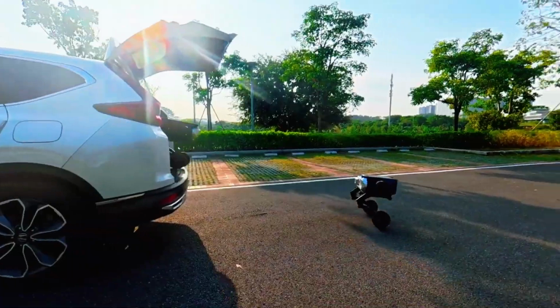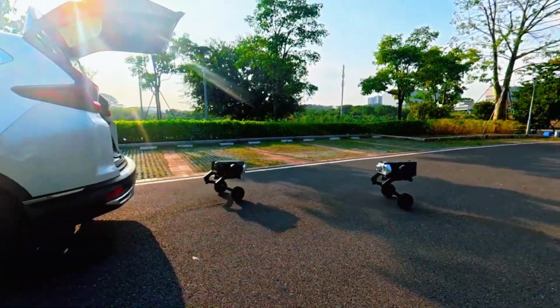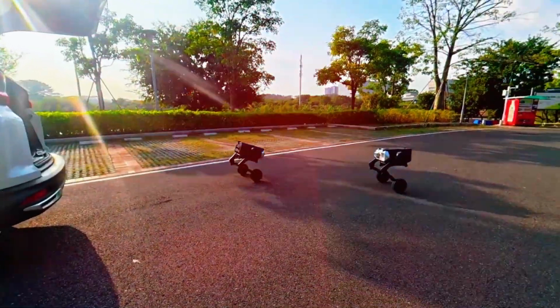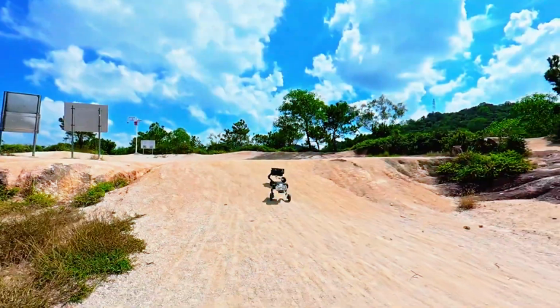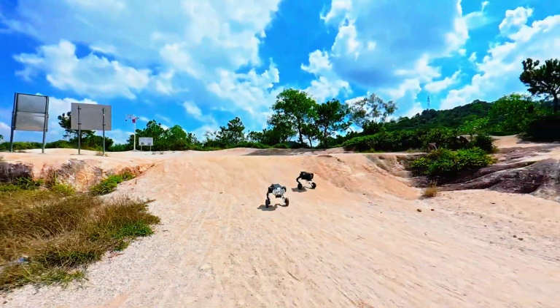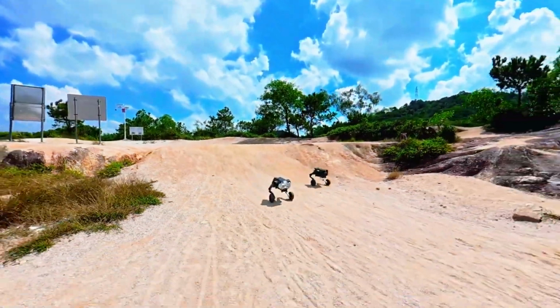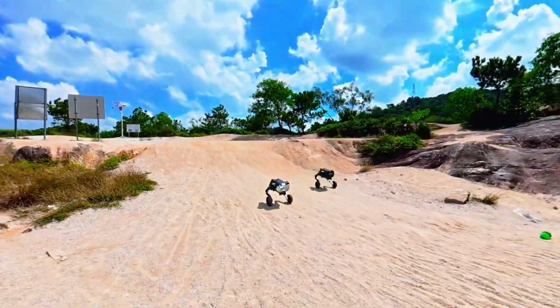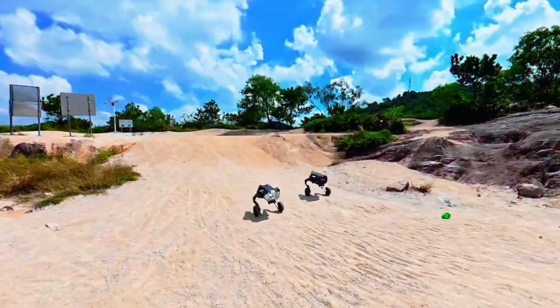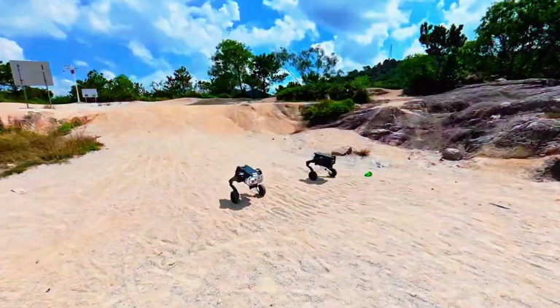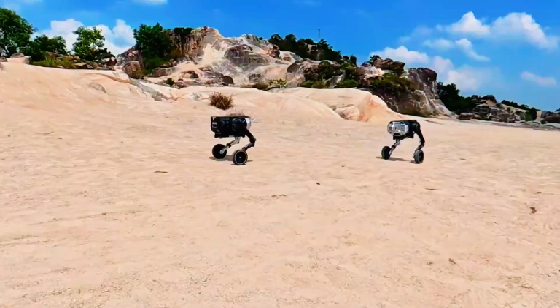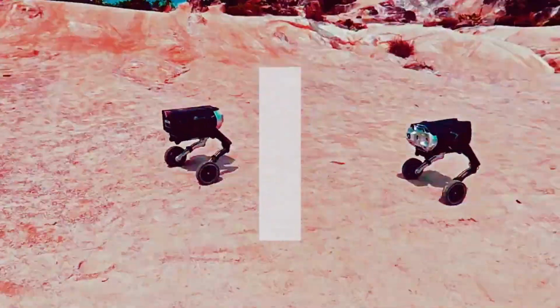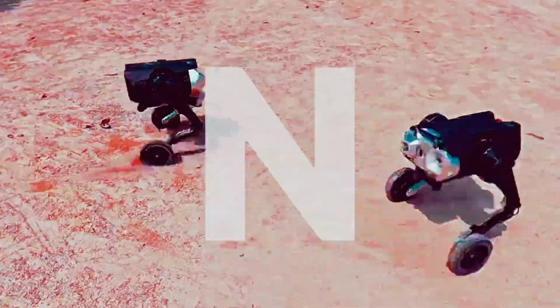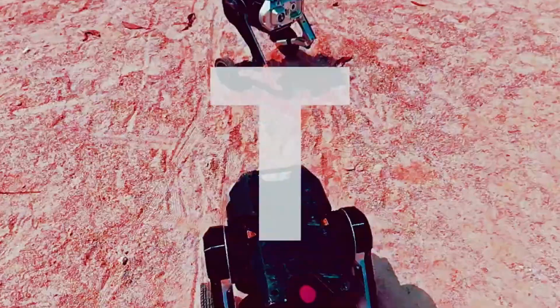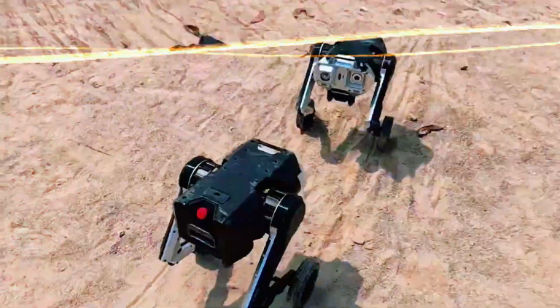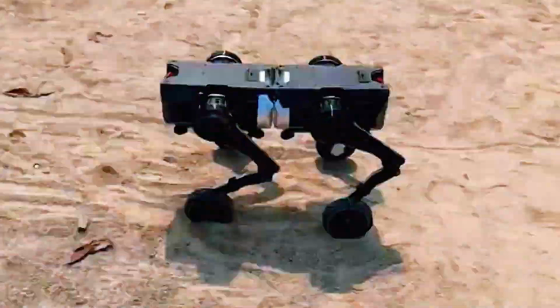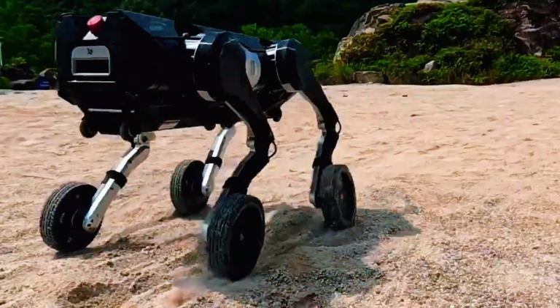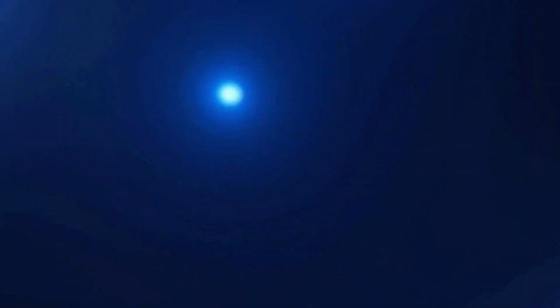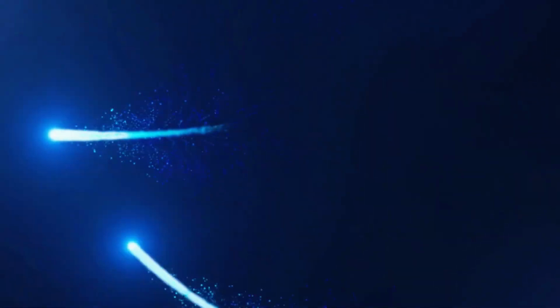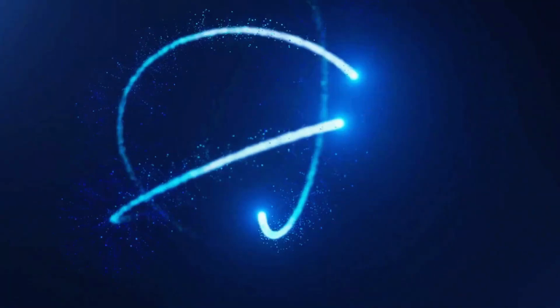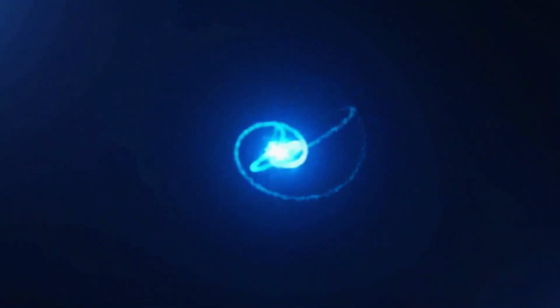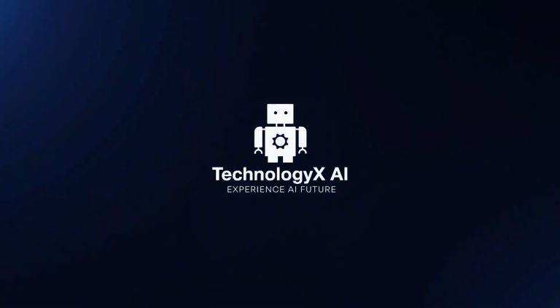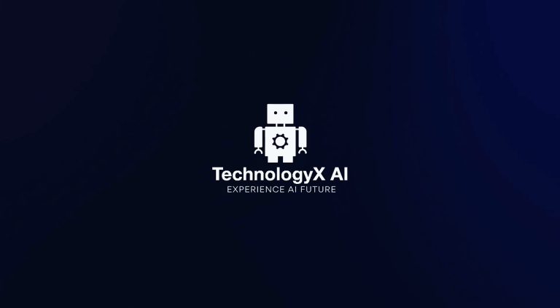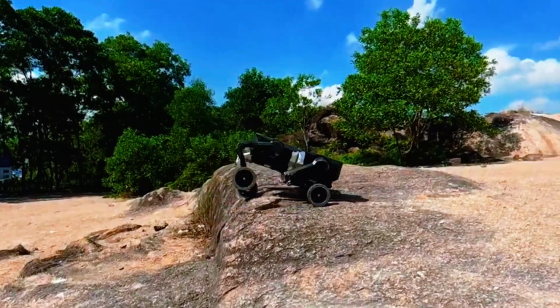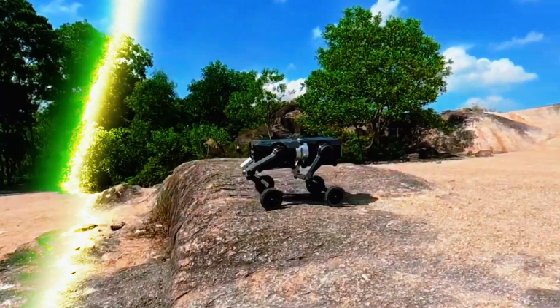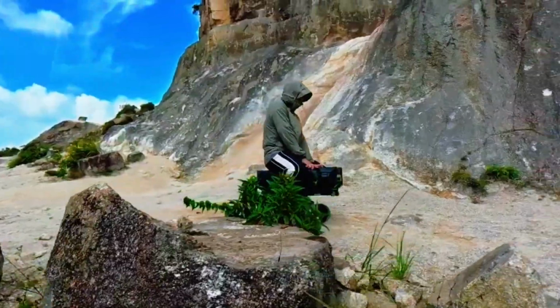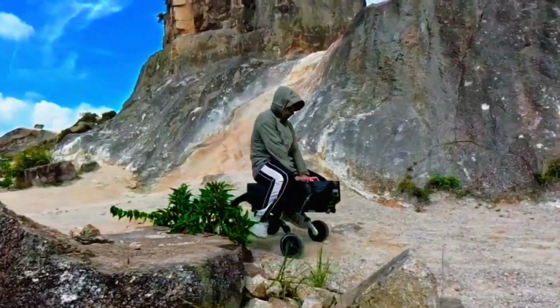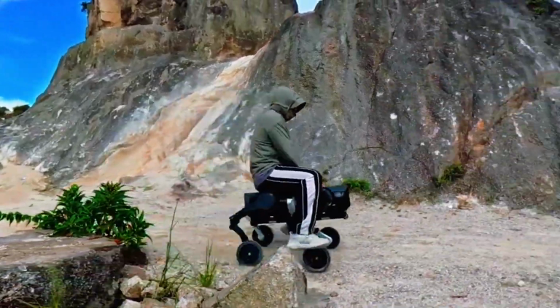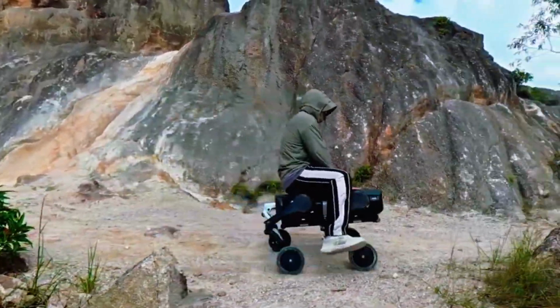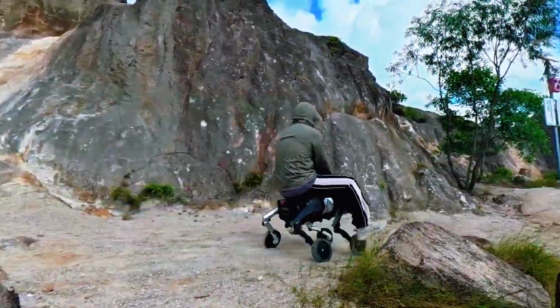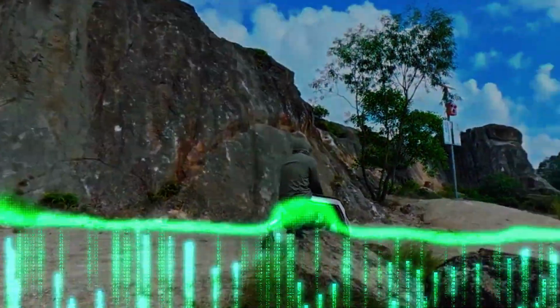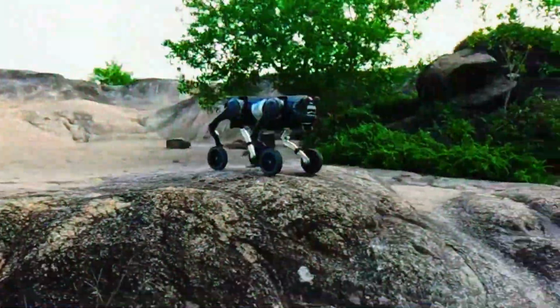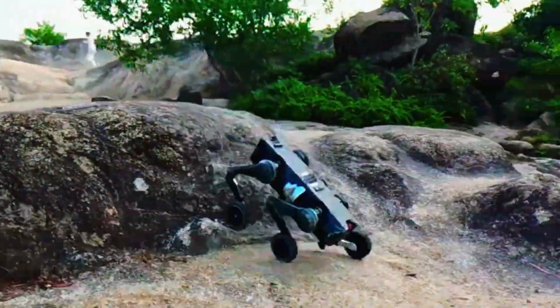It can literally transform its own body to match whatever mission it's given. Think of it like Lego, but alive. D1 isn't one robot — it's a whole system.